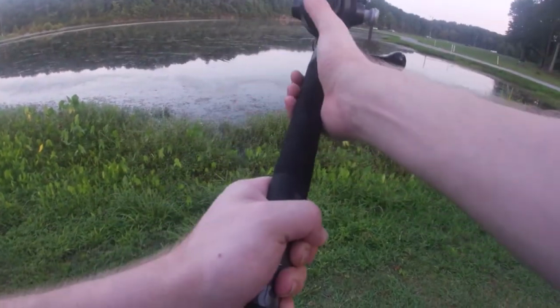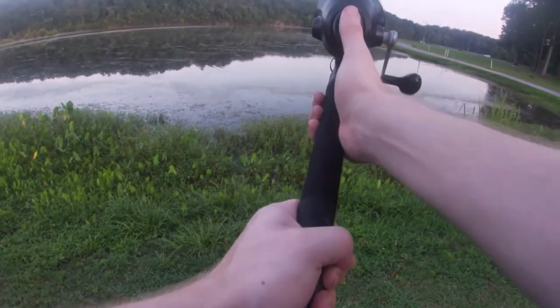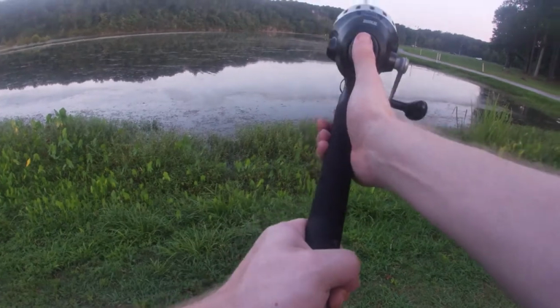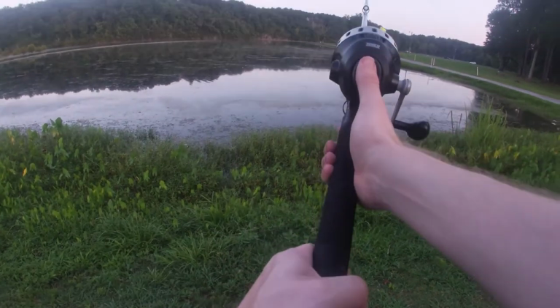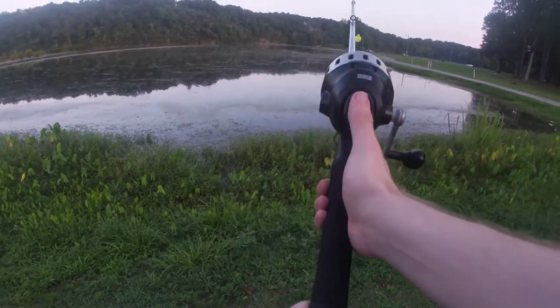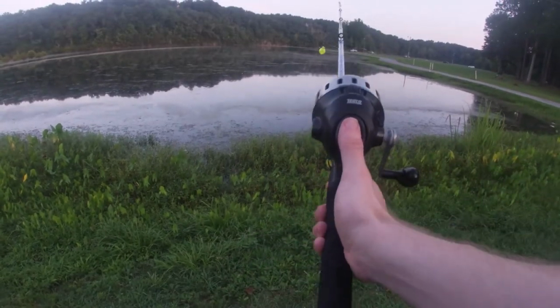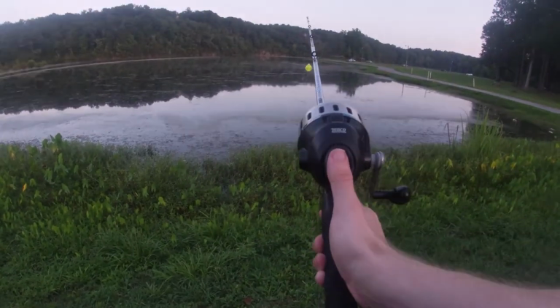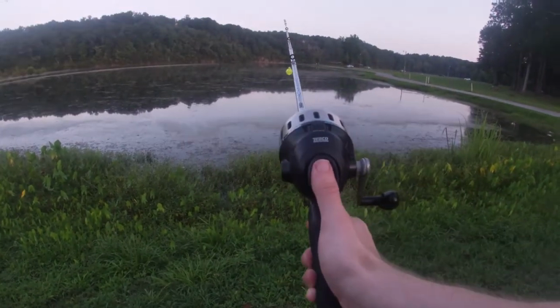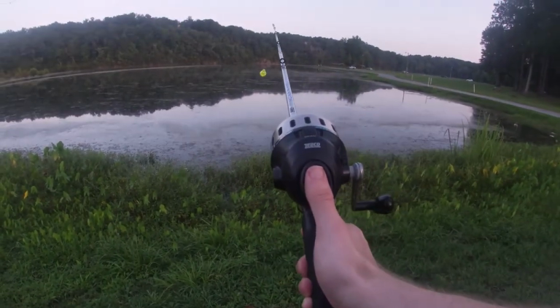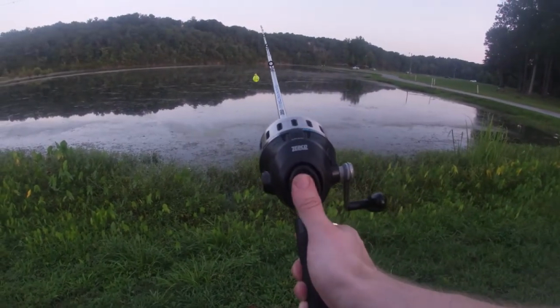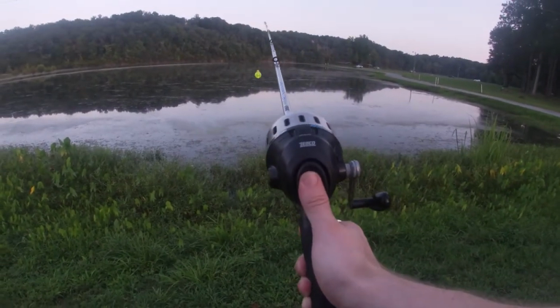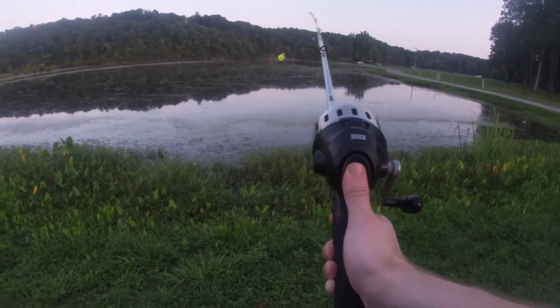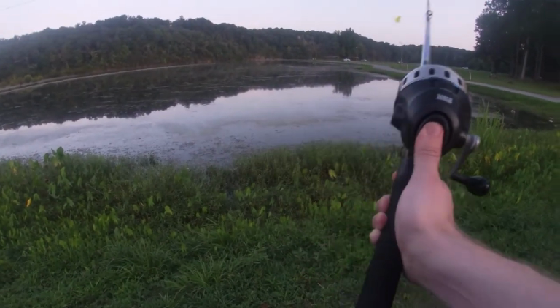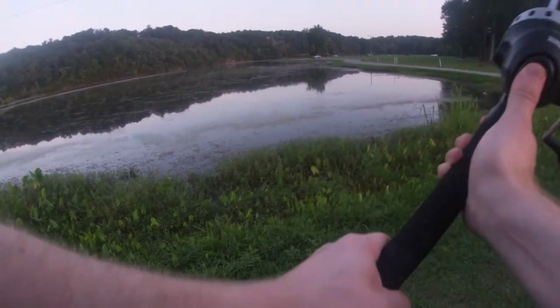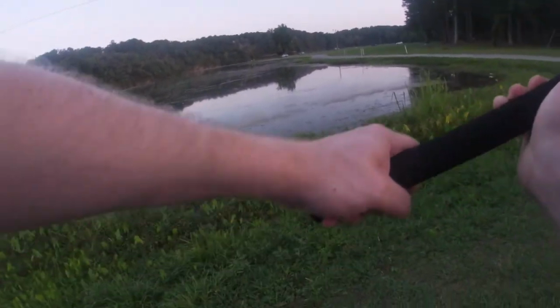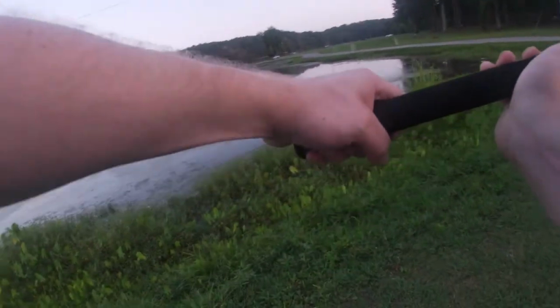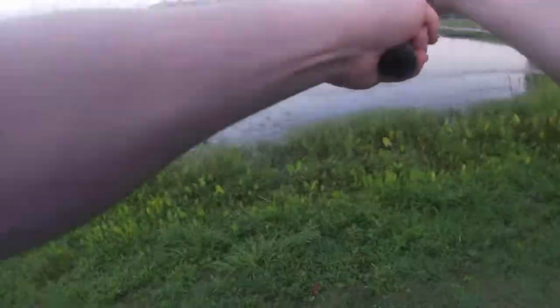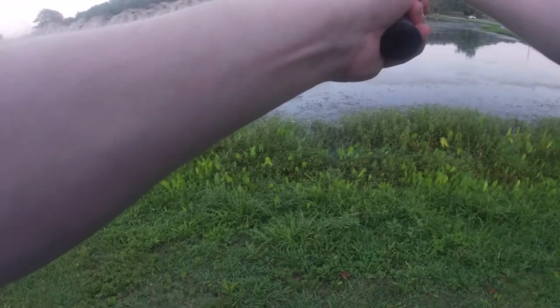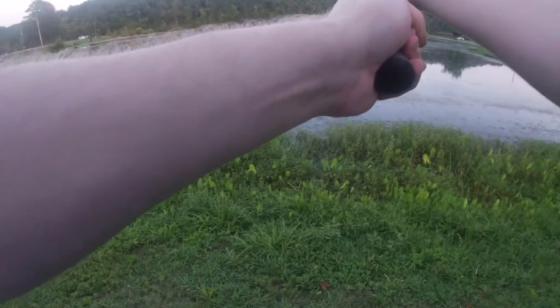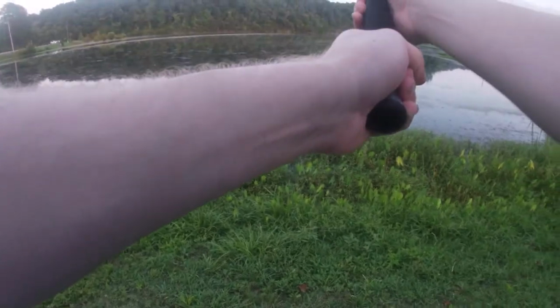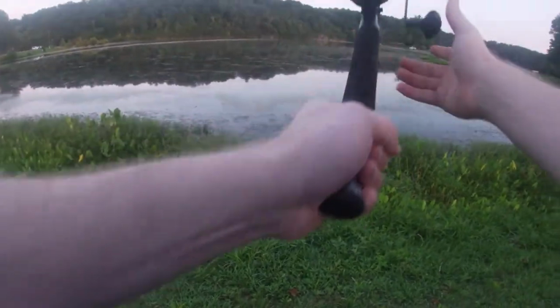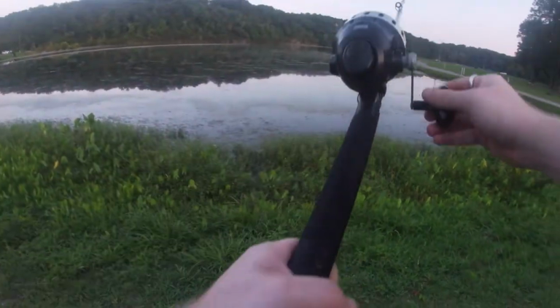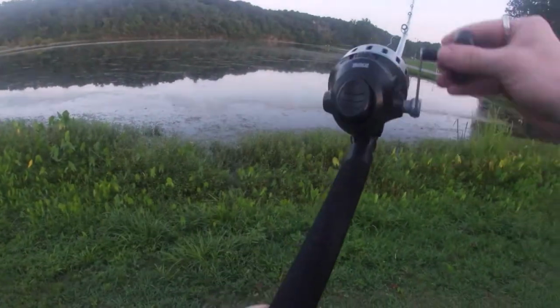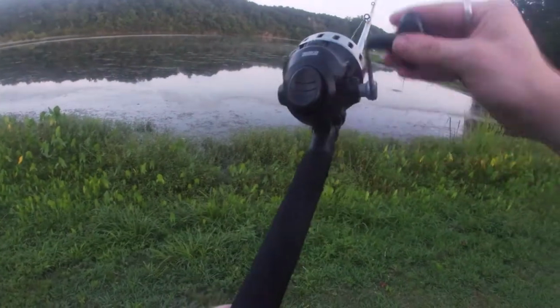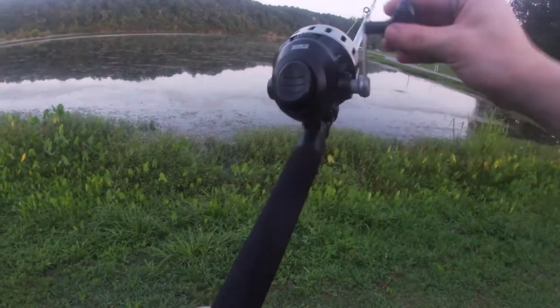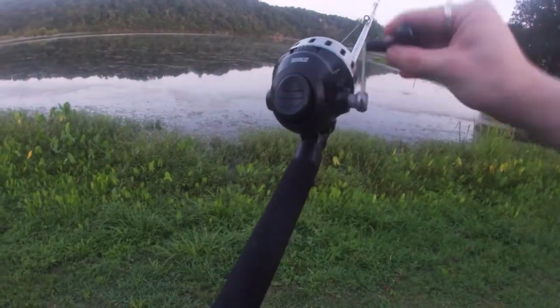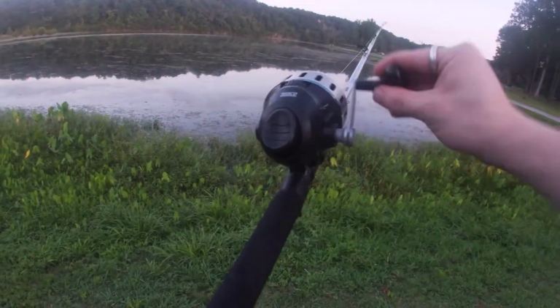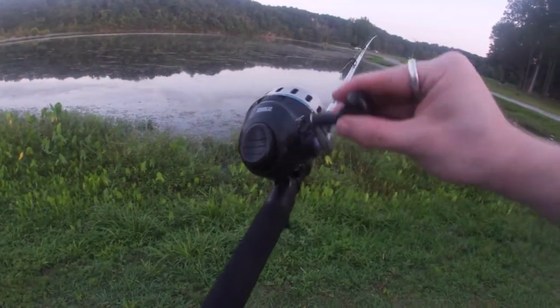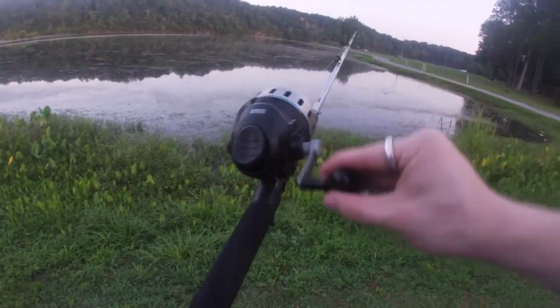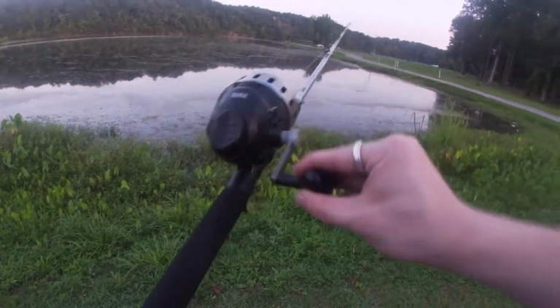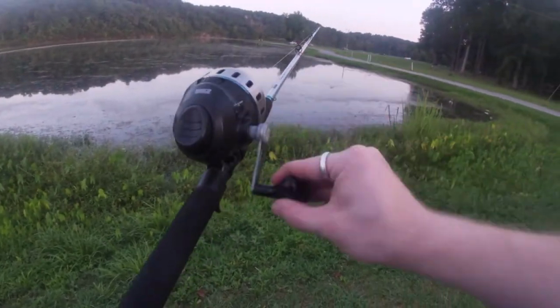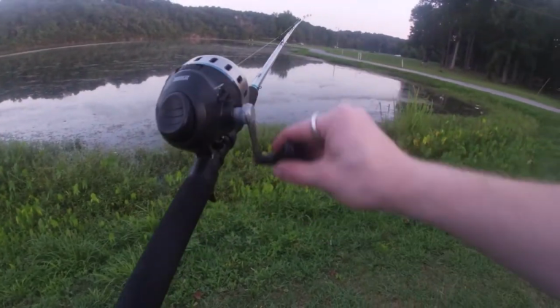All right, so ready — push the button and release. And that's about all there is to it, guys.